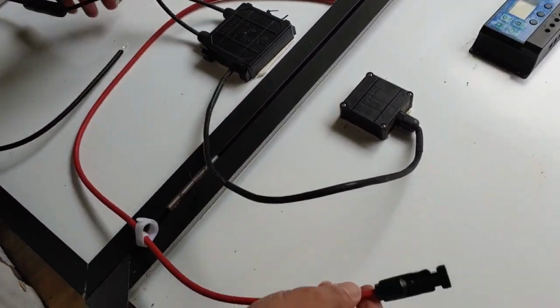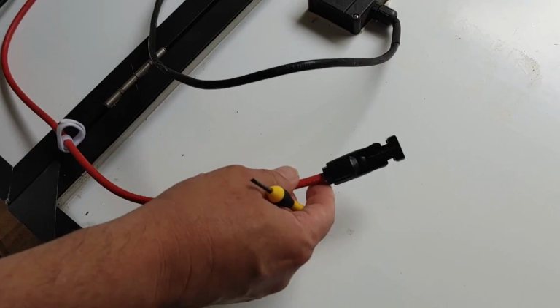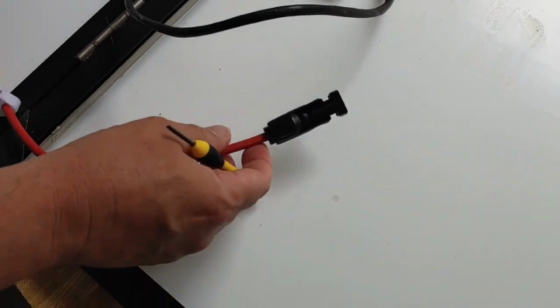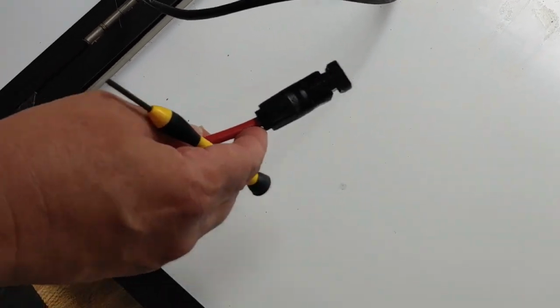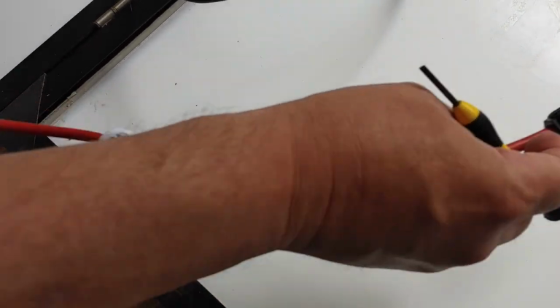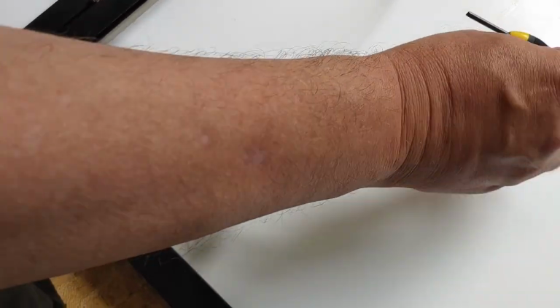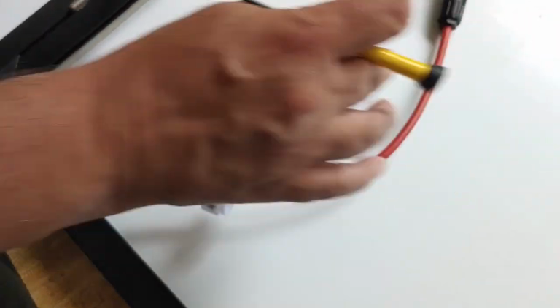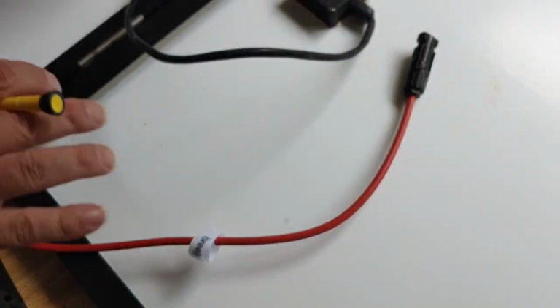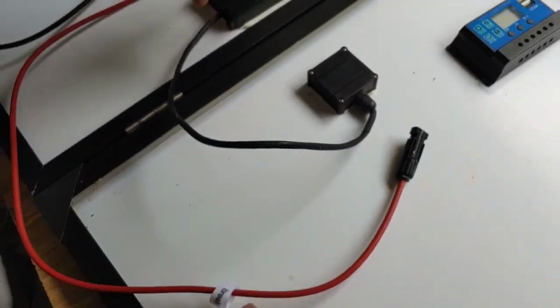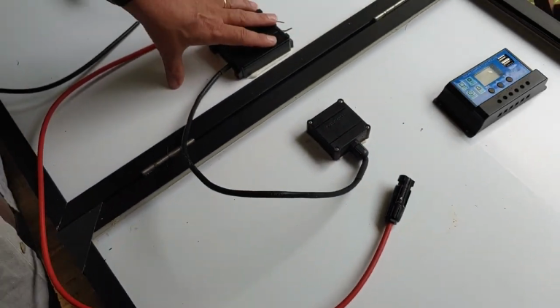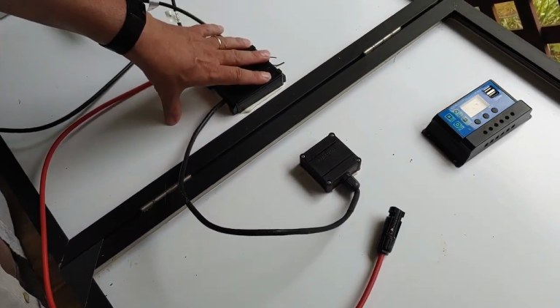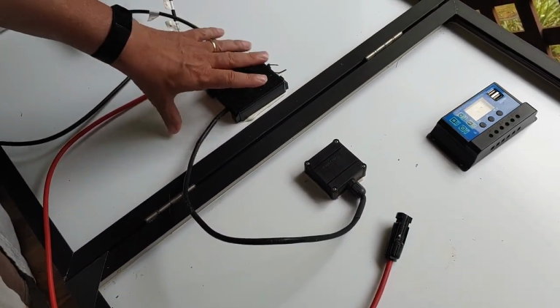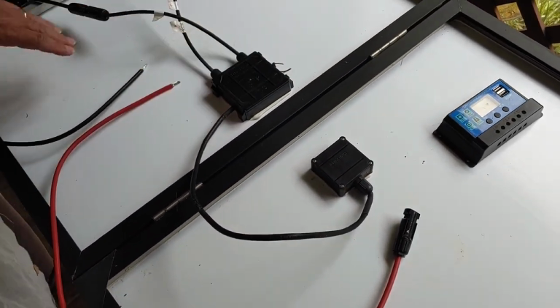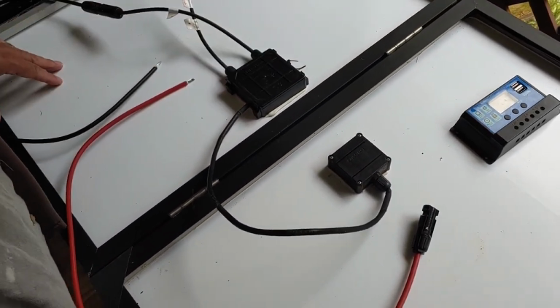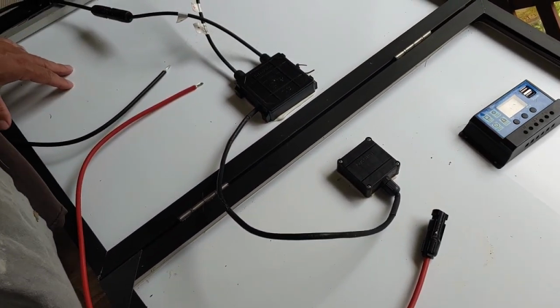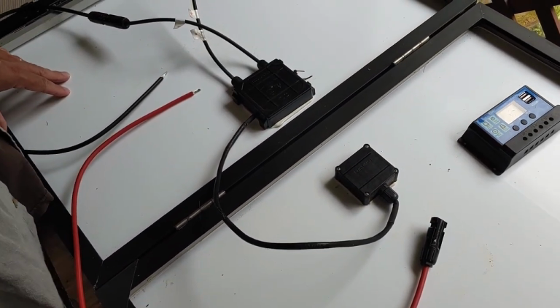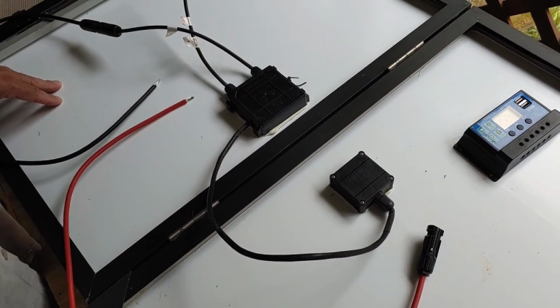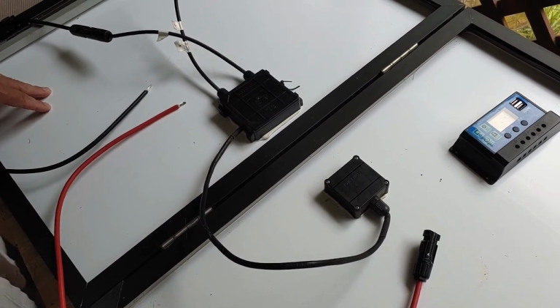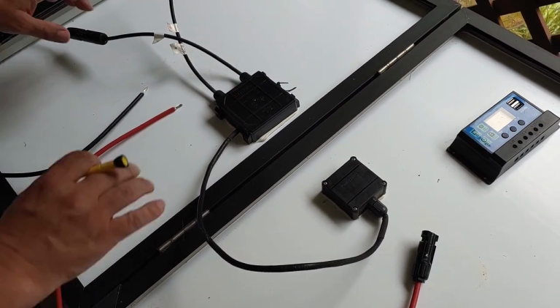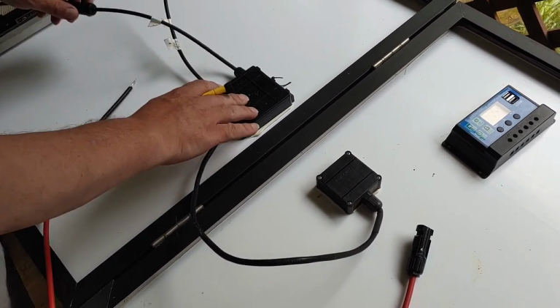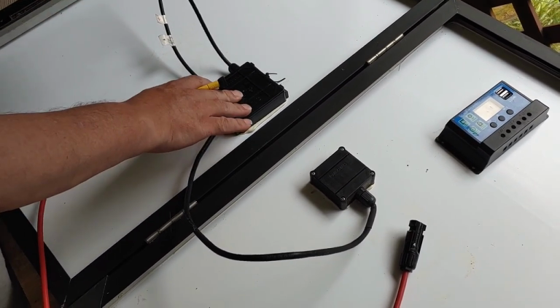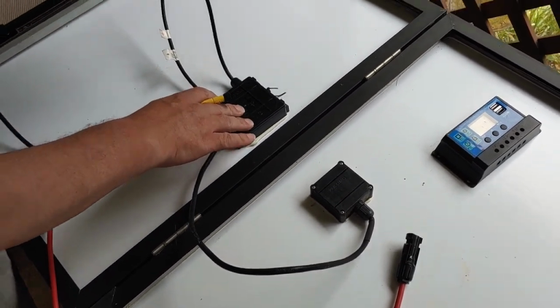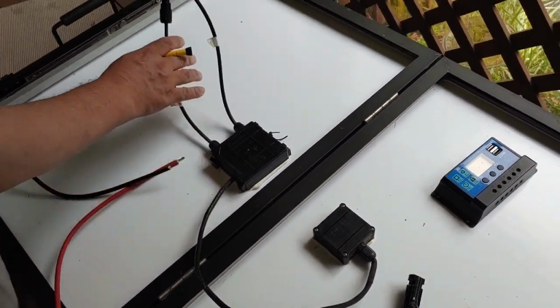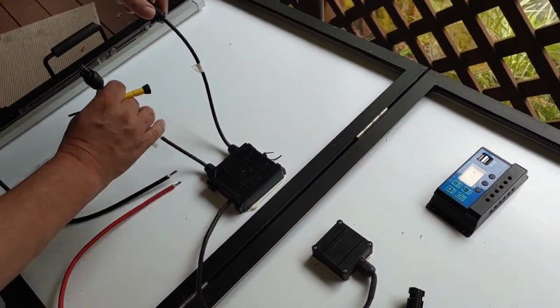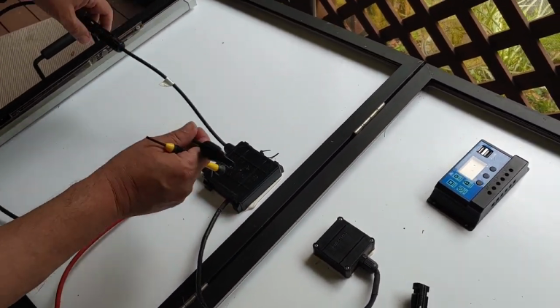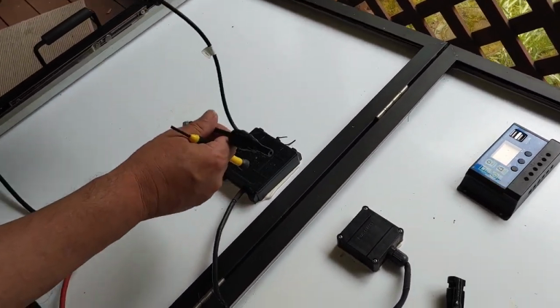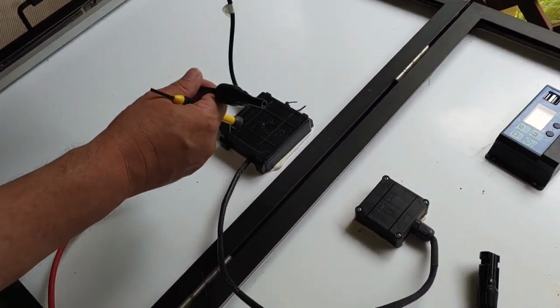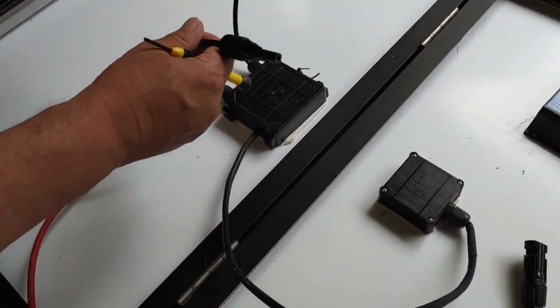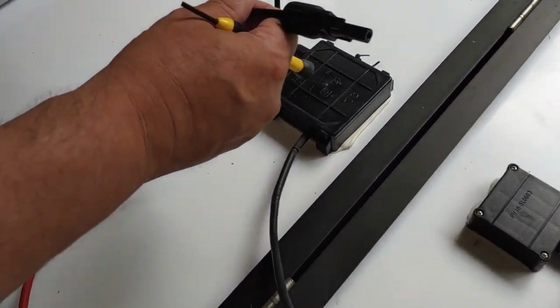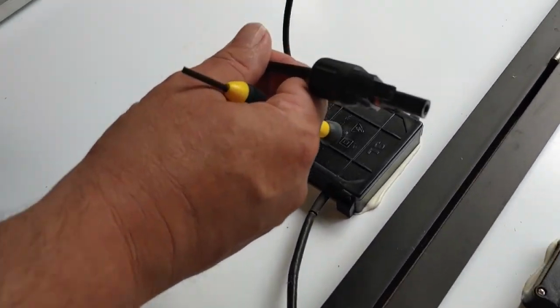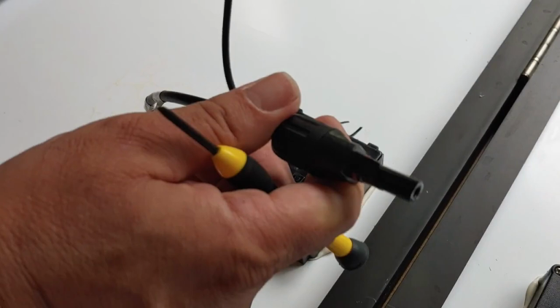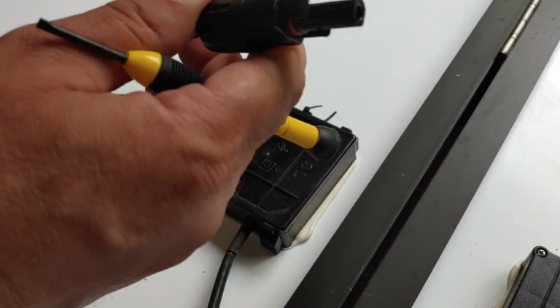It's really quite simple. What you need, of course, is your solar panel. This is a 100 watt solar panel, and it will come with these connectors already with it, right here.